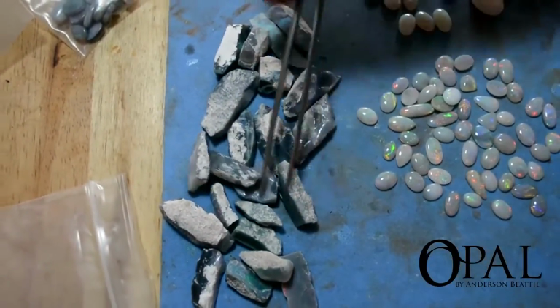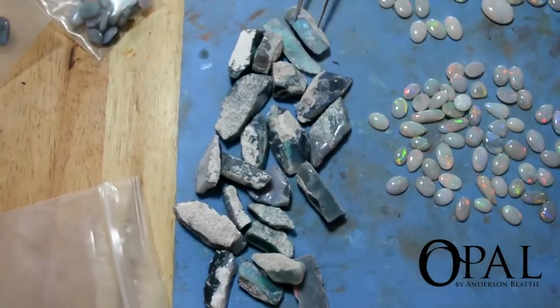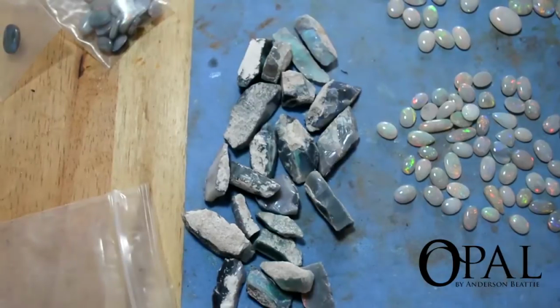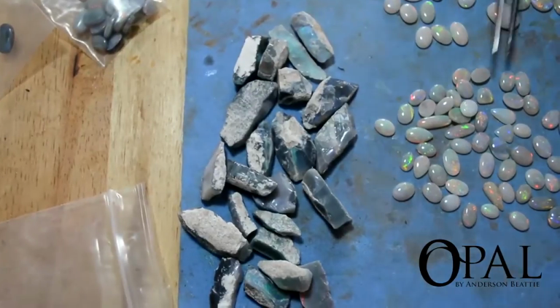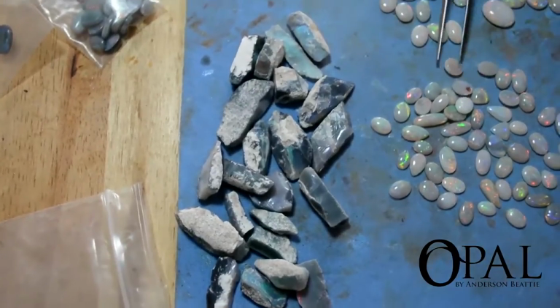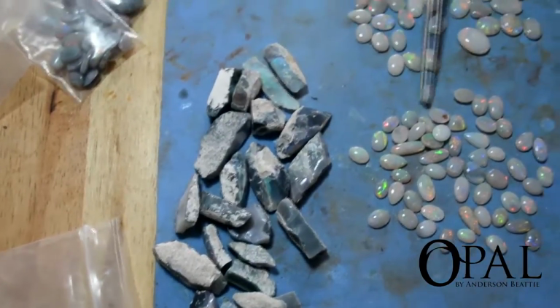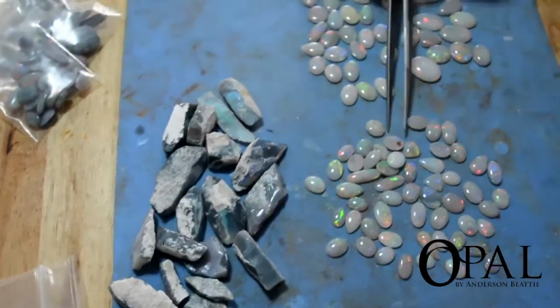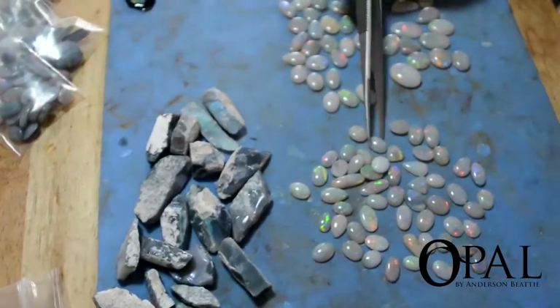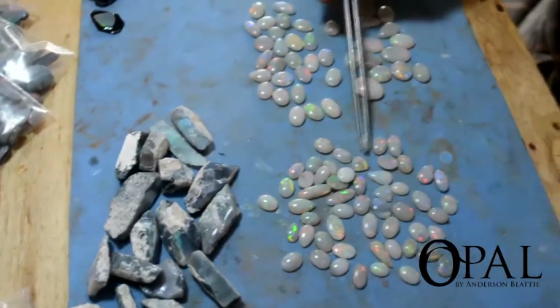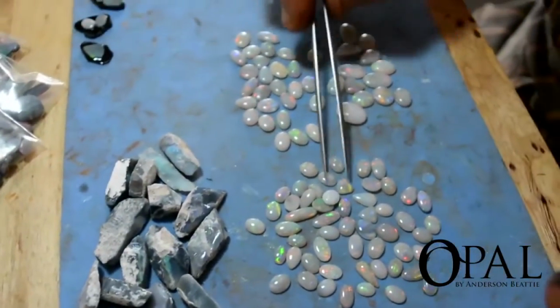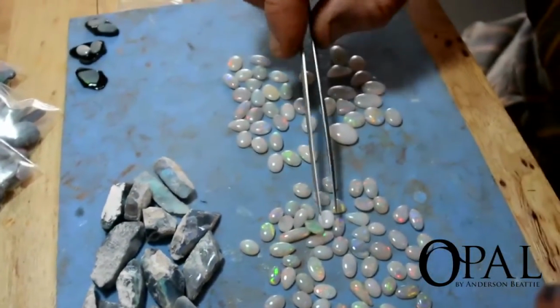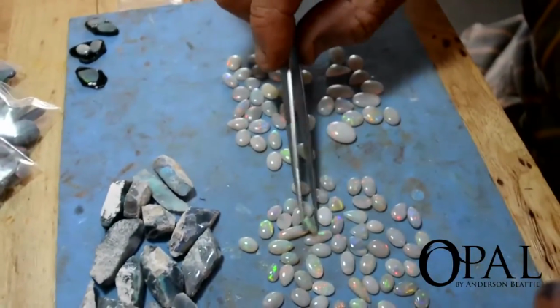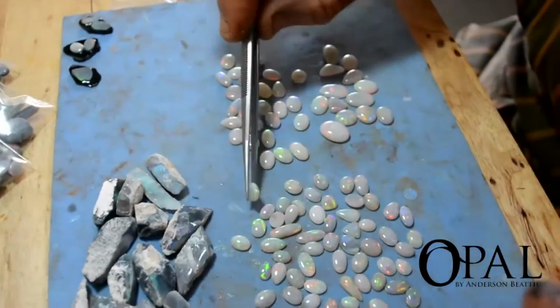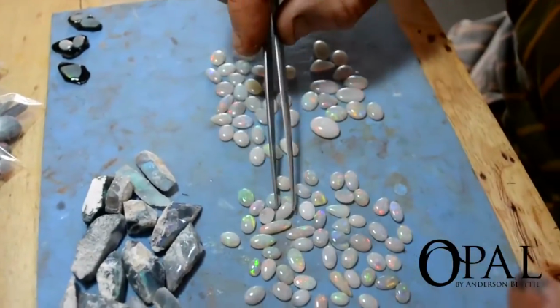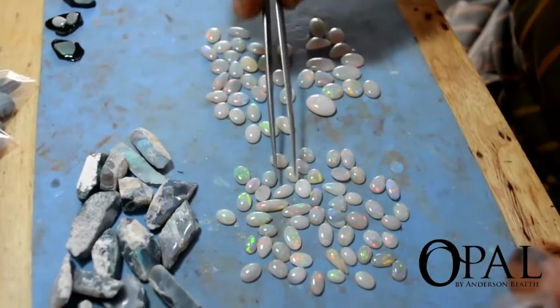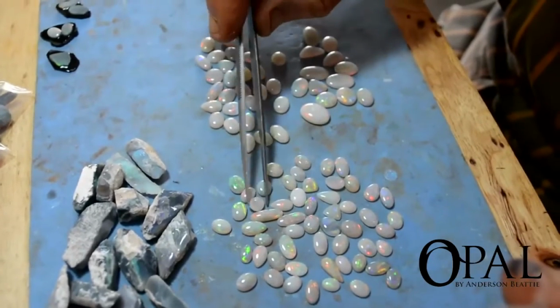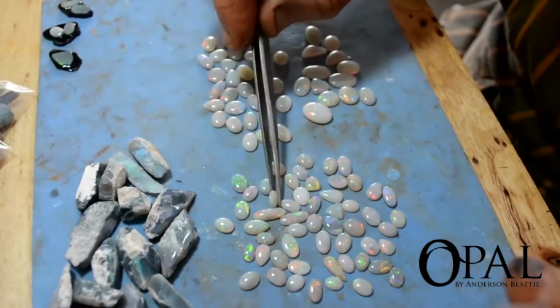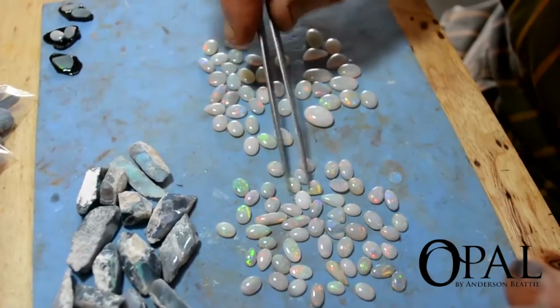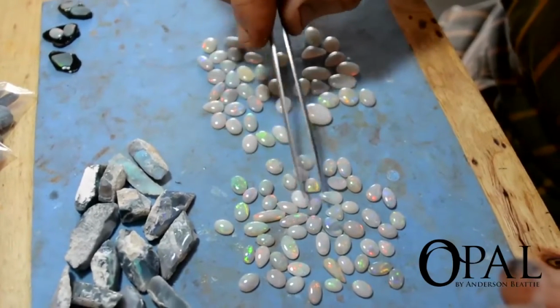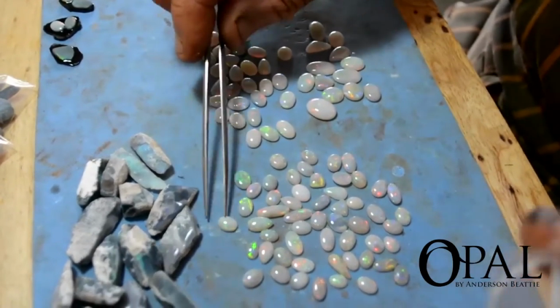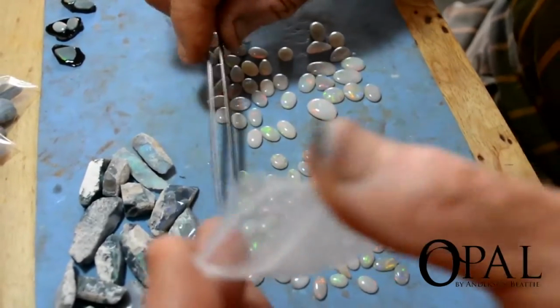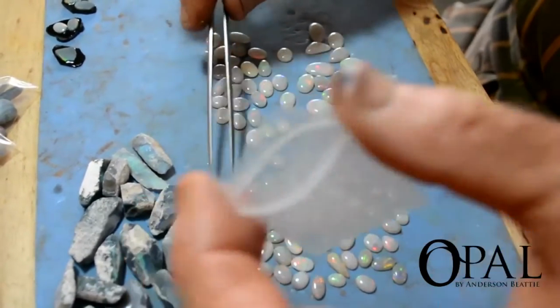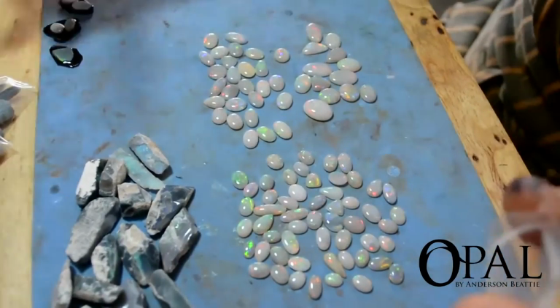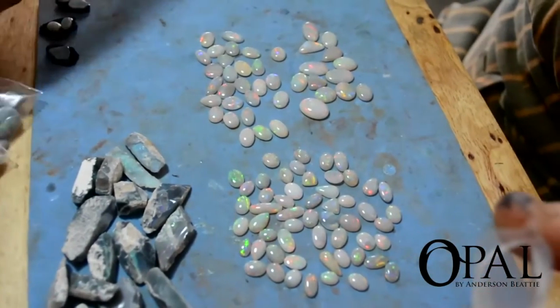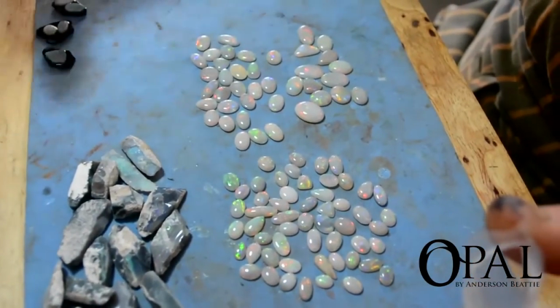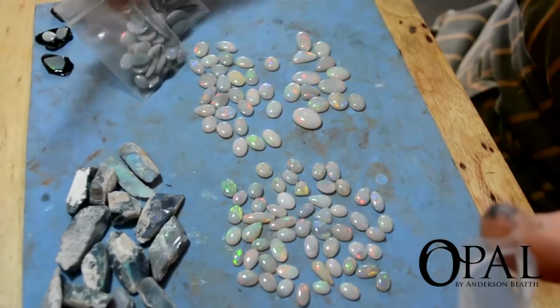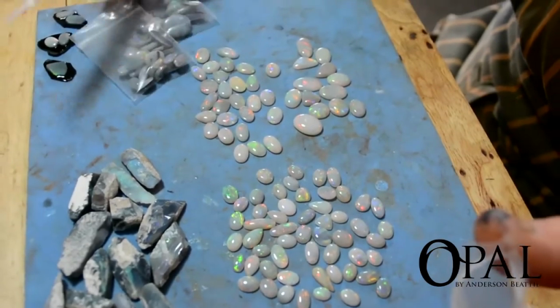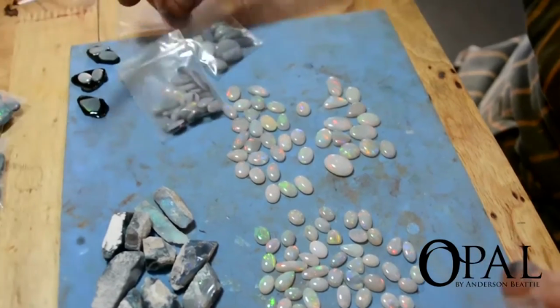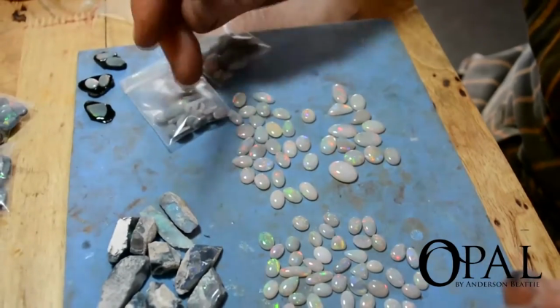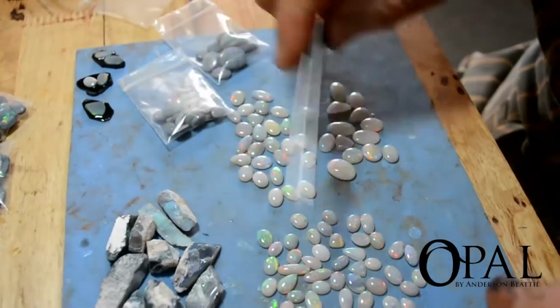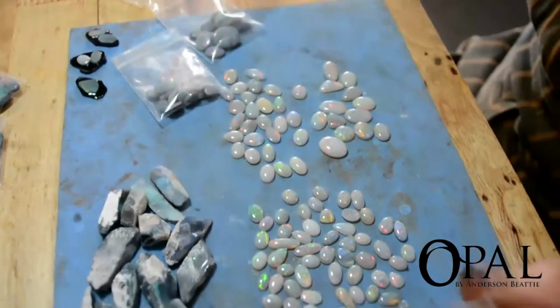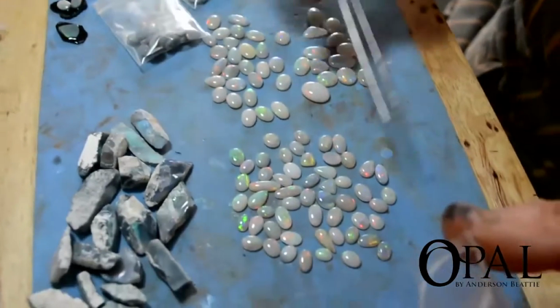Meant to be rough — meant to be finished stones. And there's 160 carats there? With these others, with the semi-black, yeah, there's about 160 carats in that parcel now.